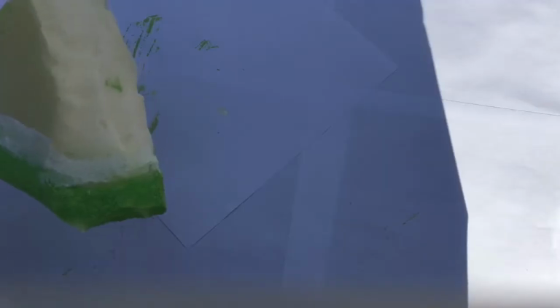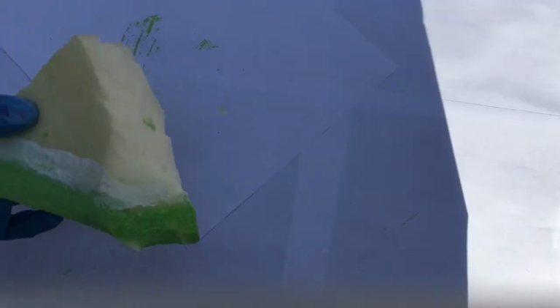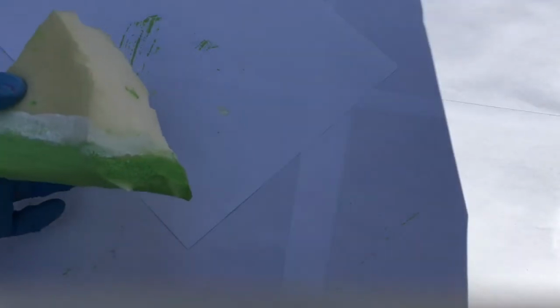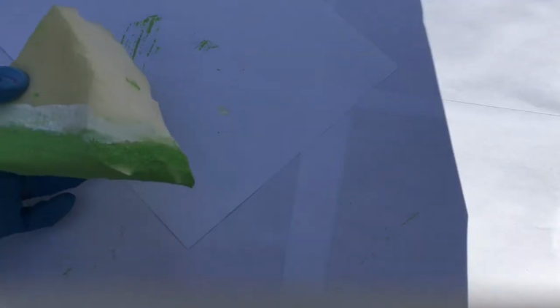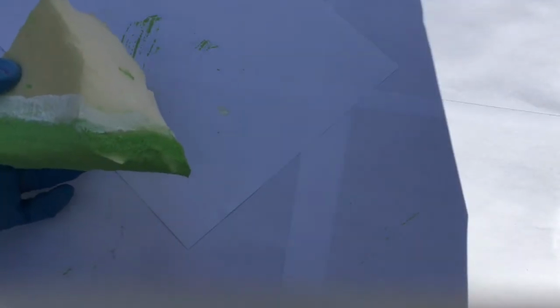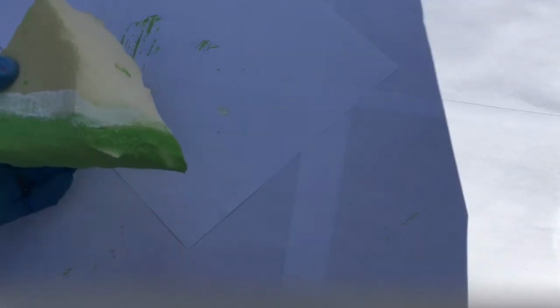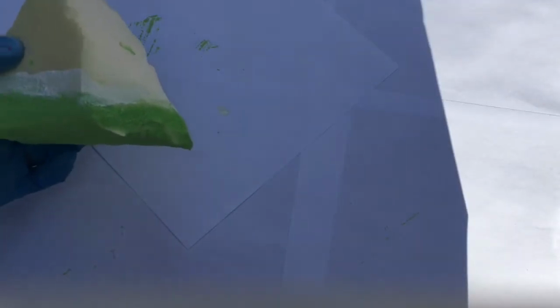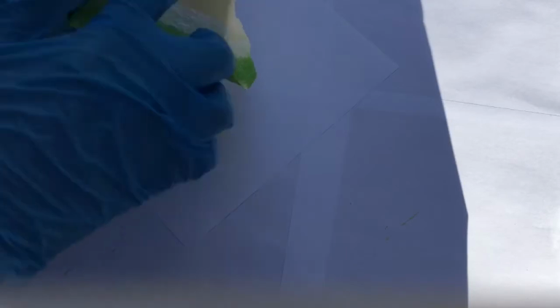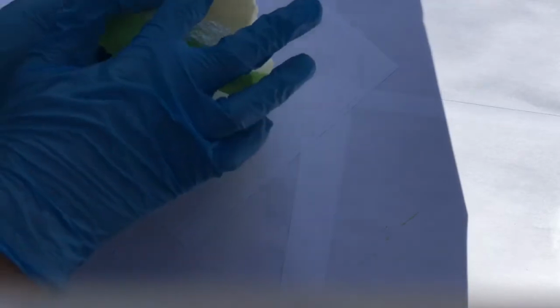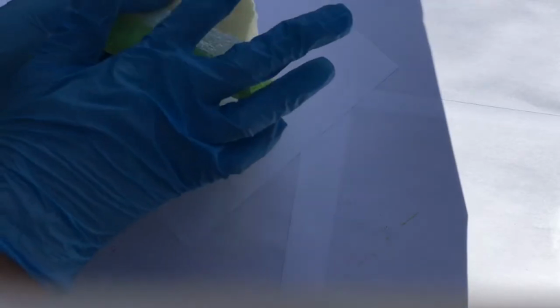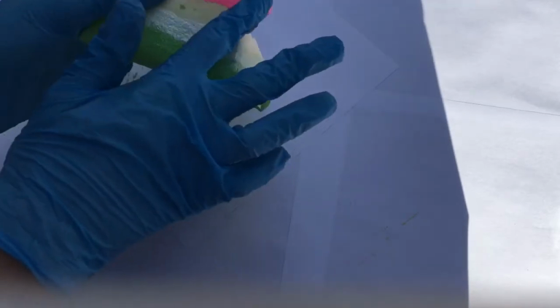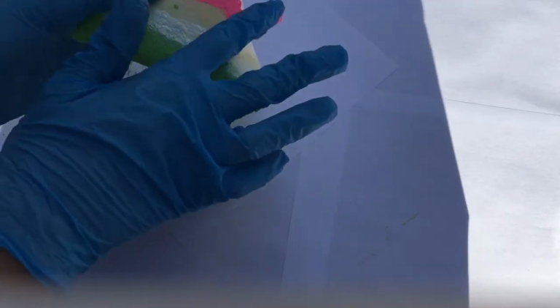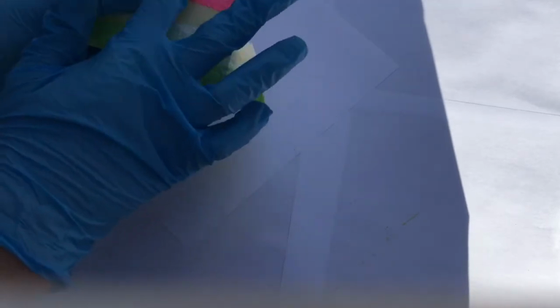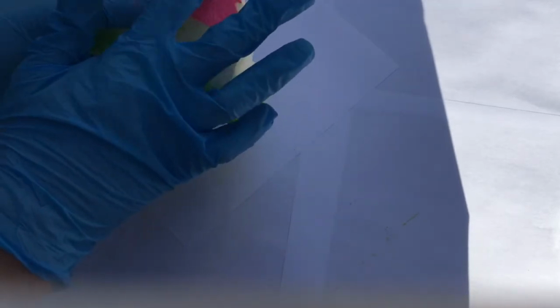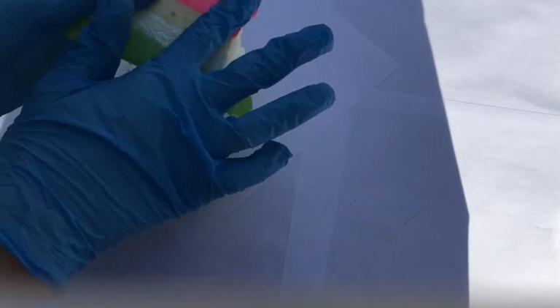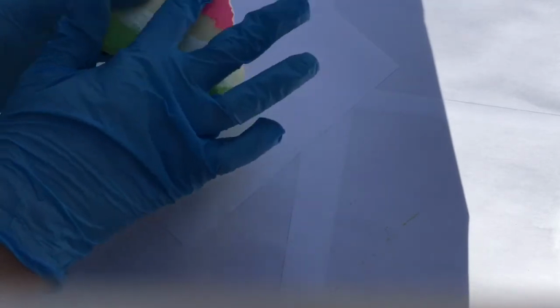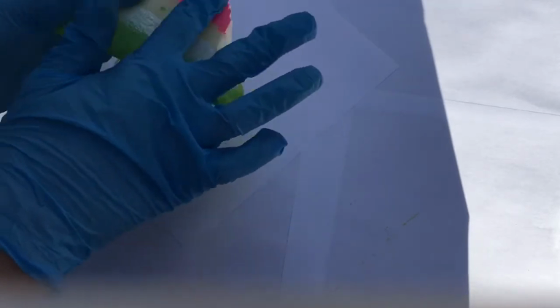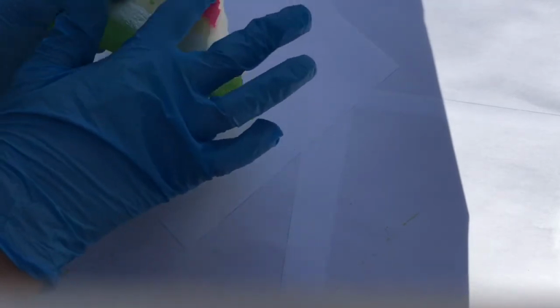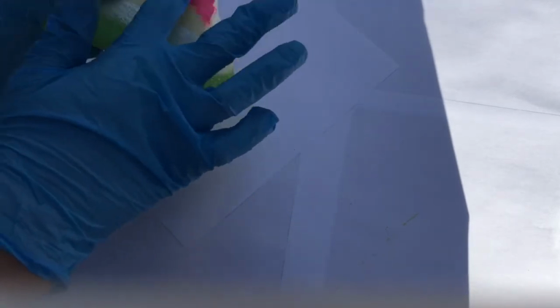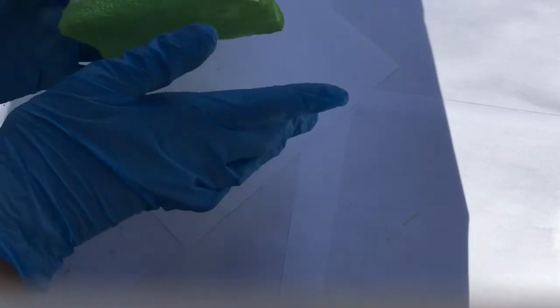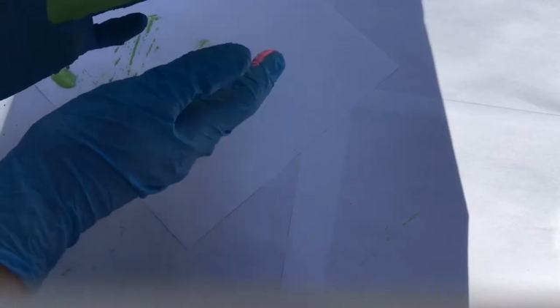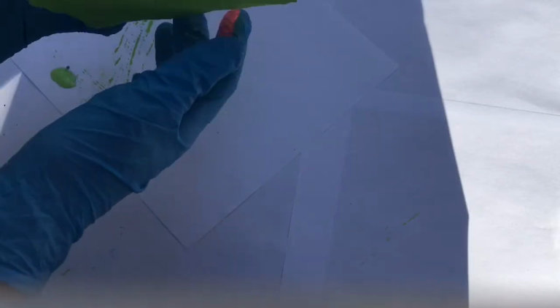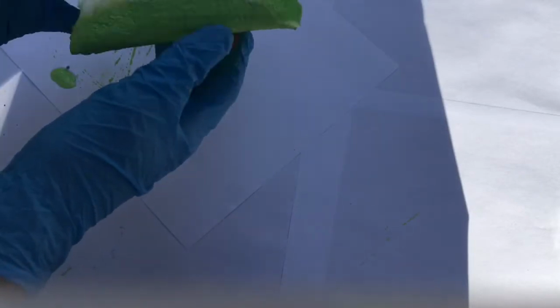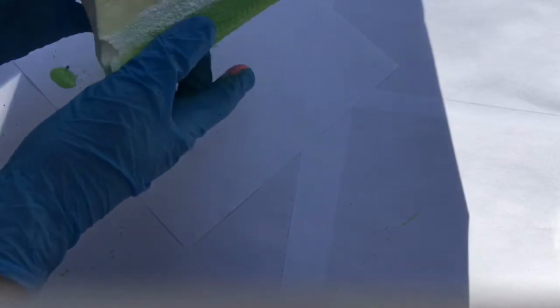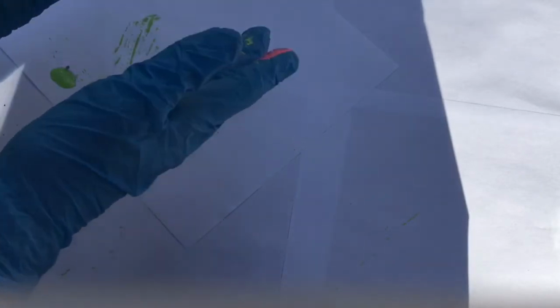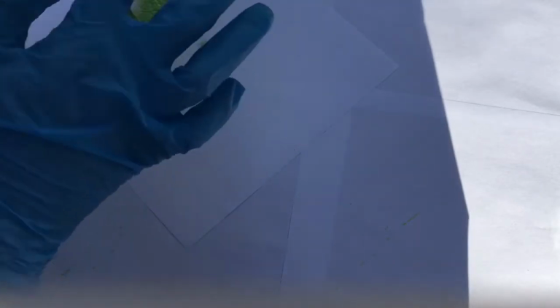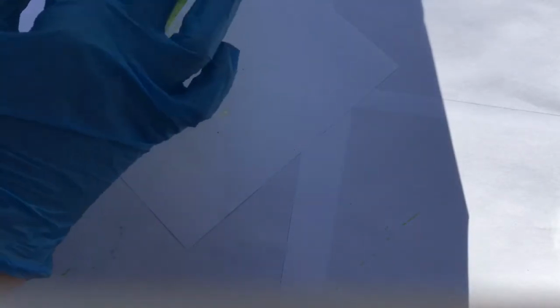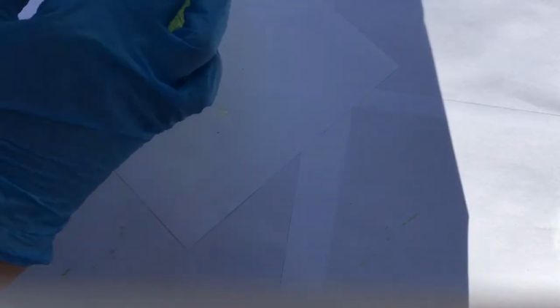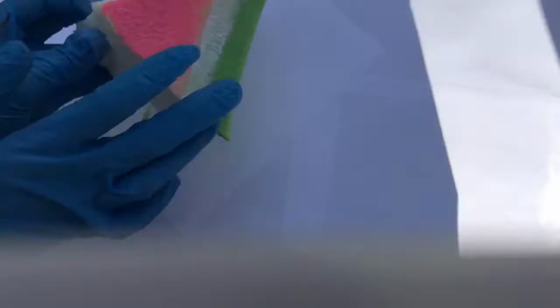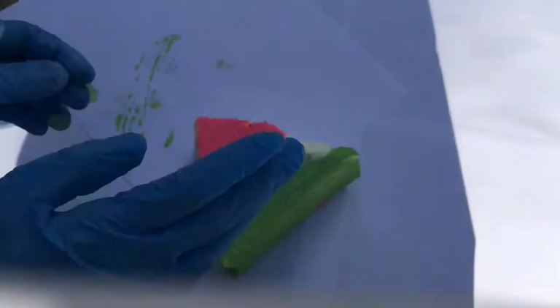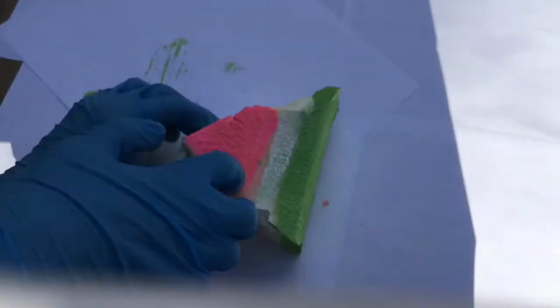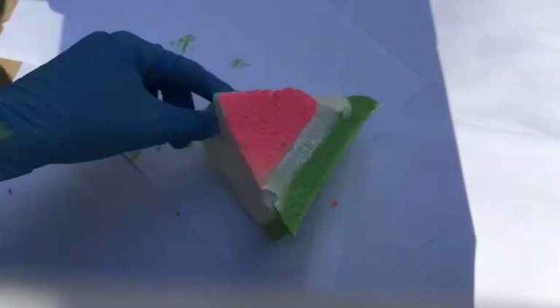For the fruit part of the watermelon, I recommend using gloves because this will get messy. You're just going to dip your finger into some pink paint and dab it all across the triangle. Sorry for the bad lighting — I had to film this outside.